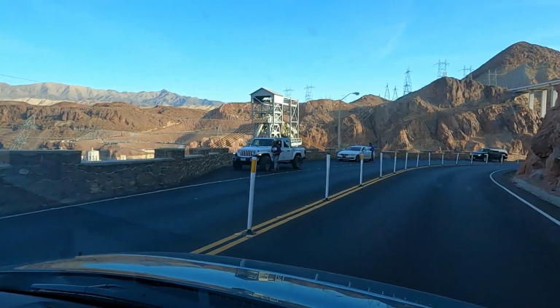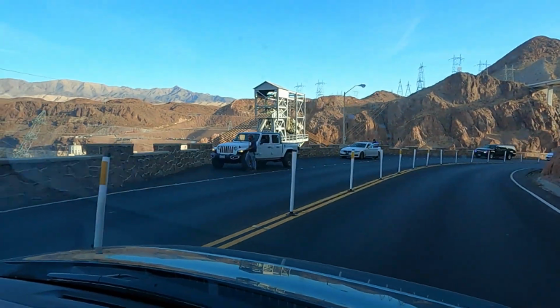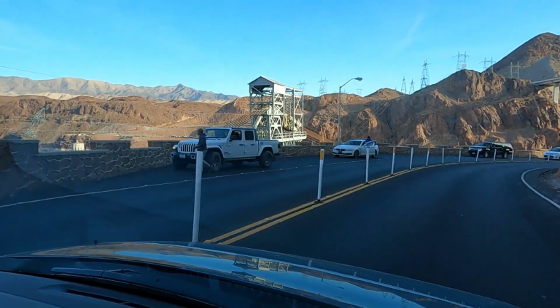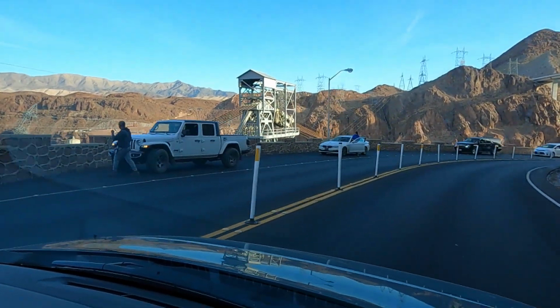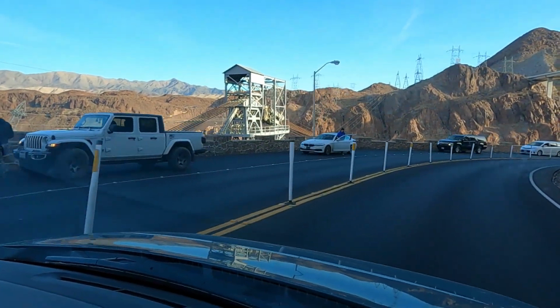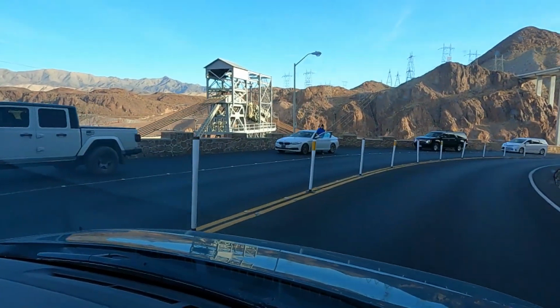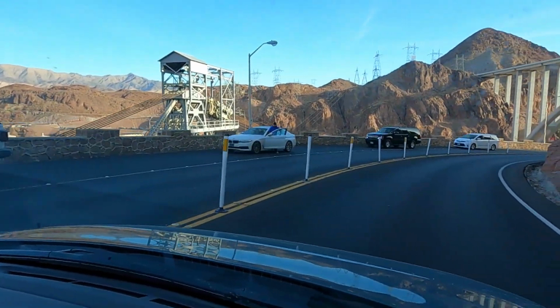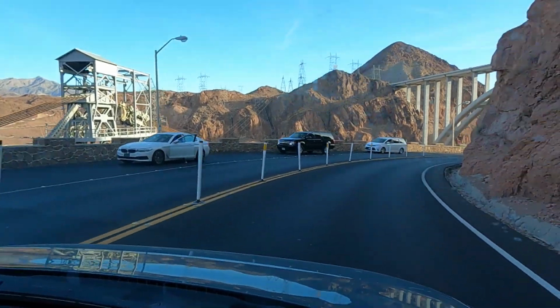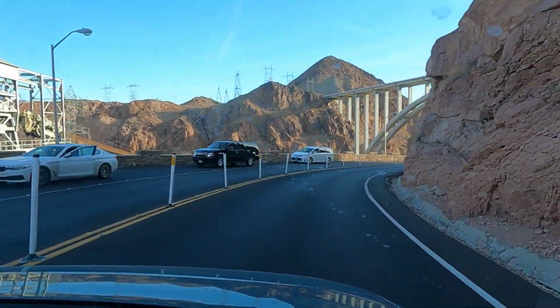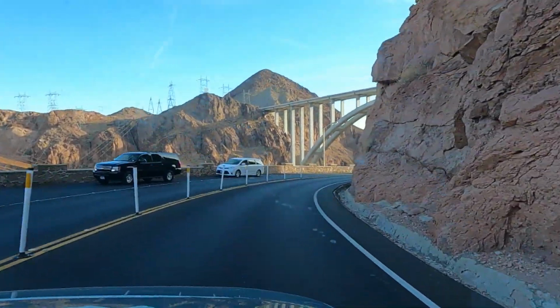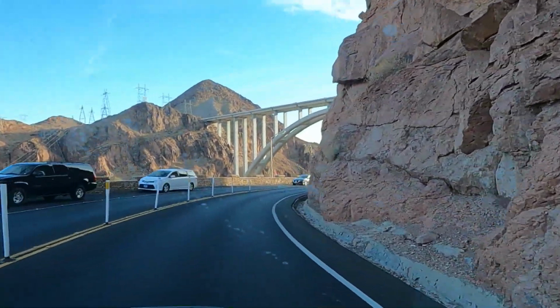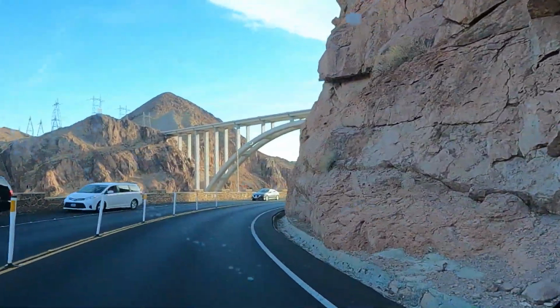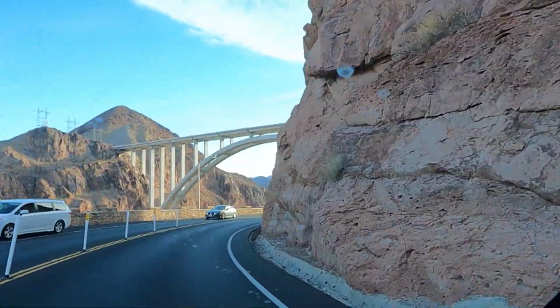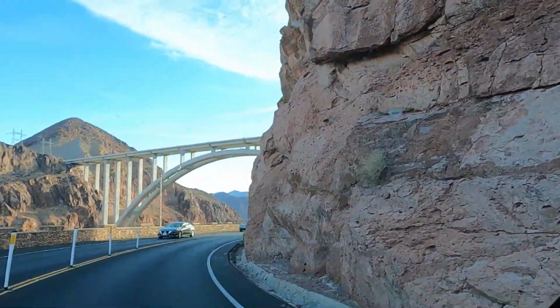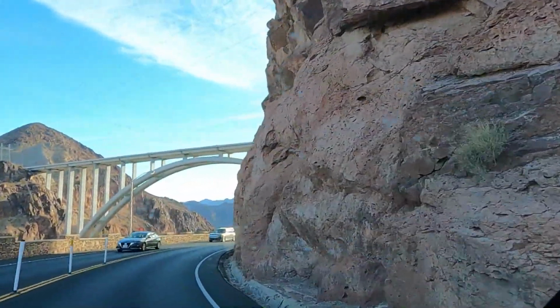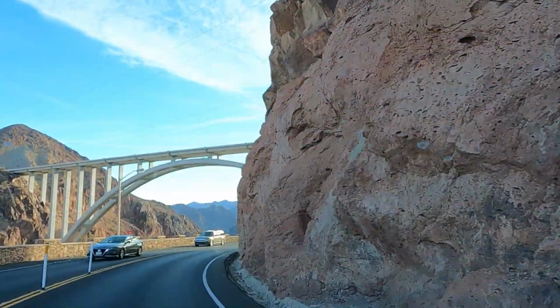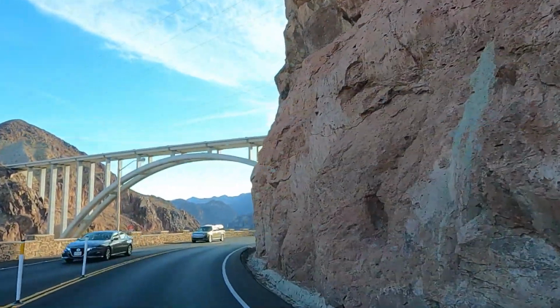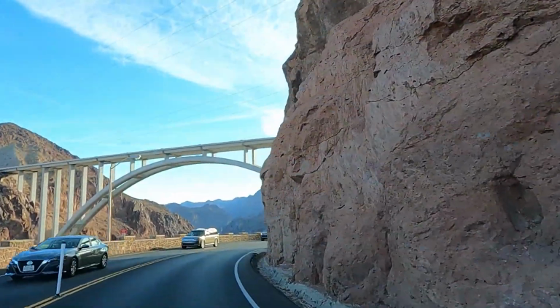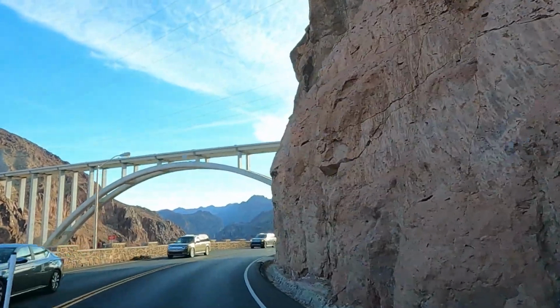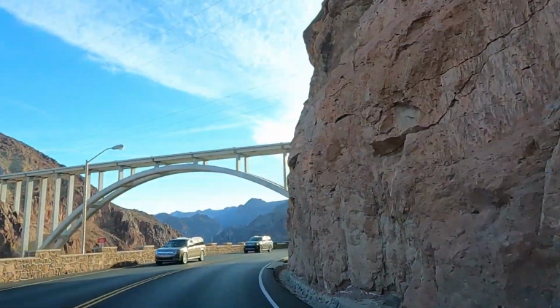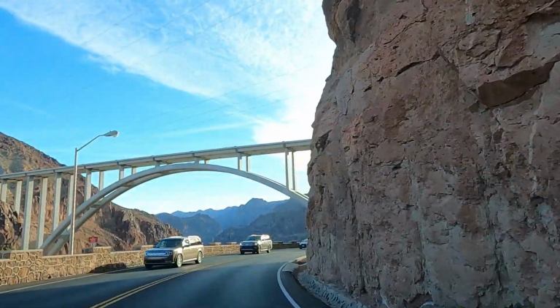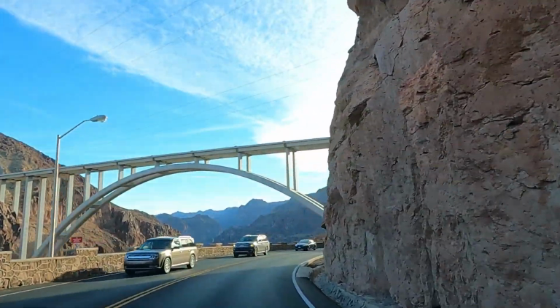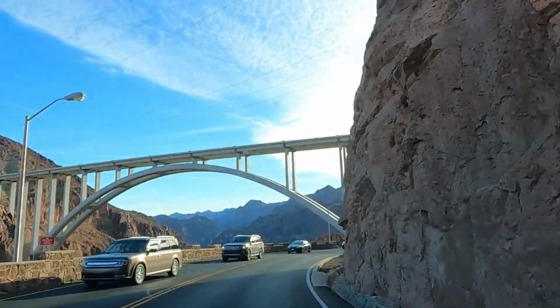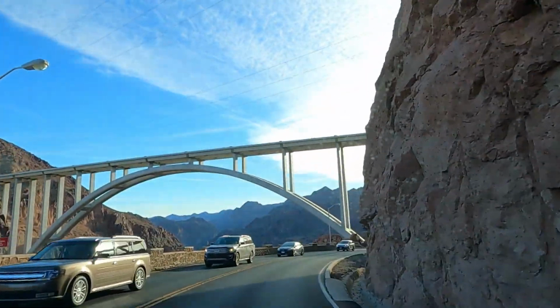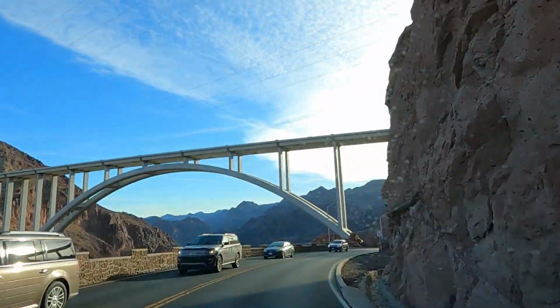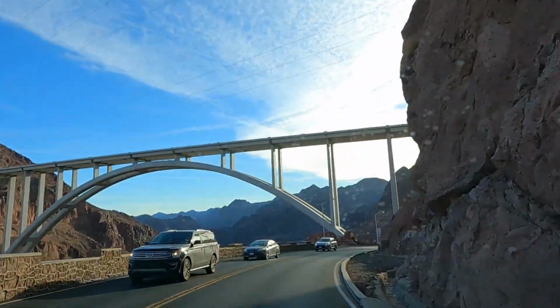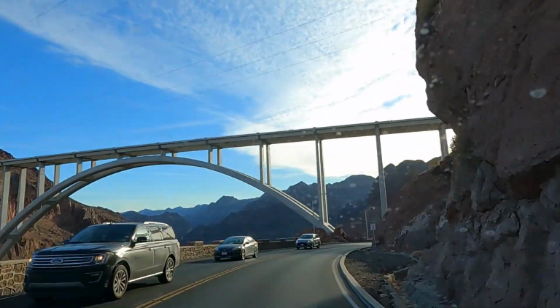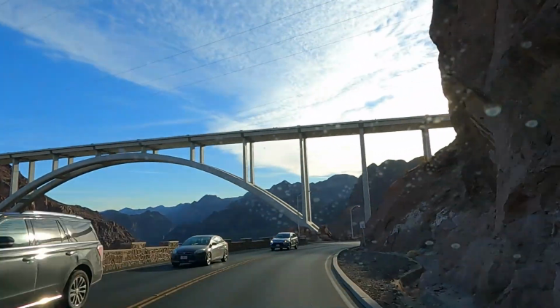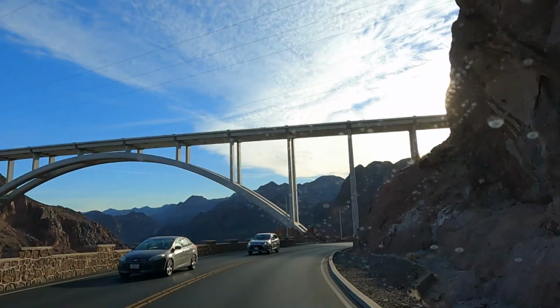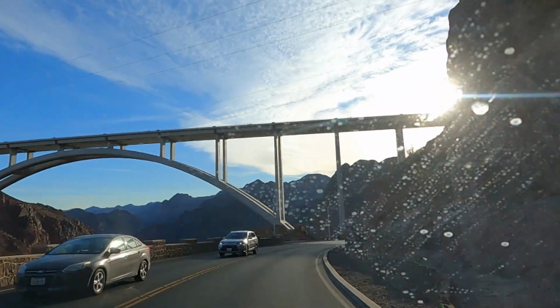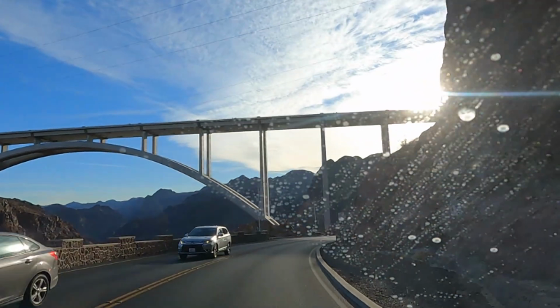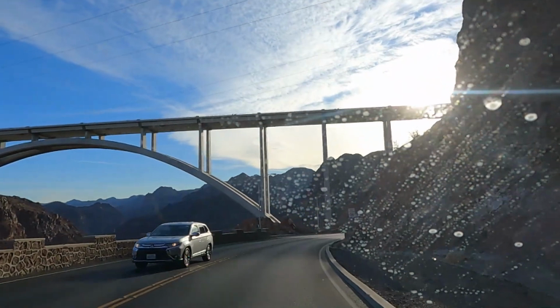That's a little sightseeing area that people do go off on. There's the bridge up there — that's the Highway 11 bypass. We have pictures from long ago when they were building it.